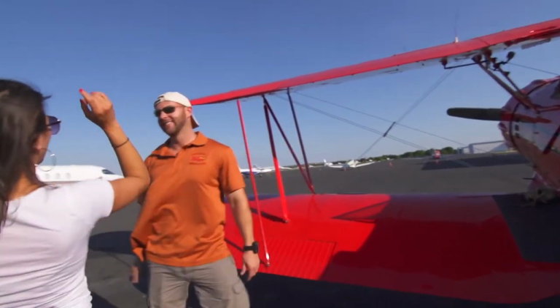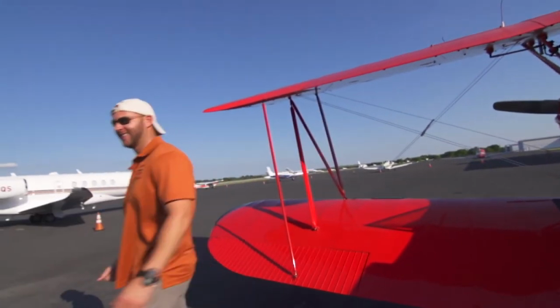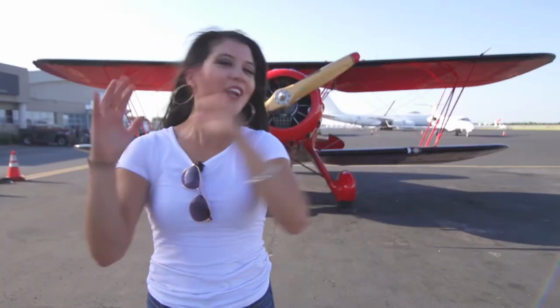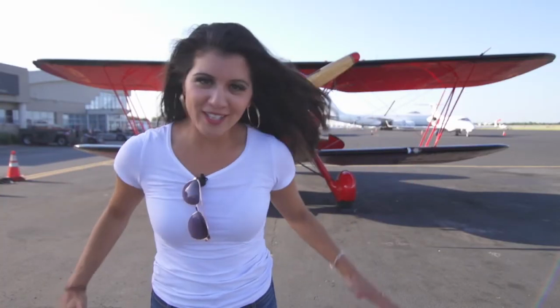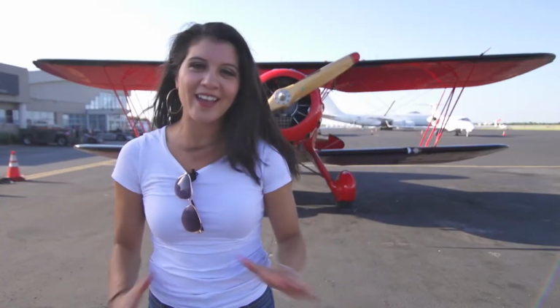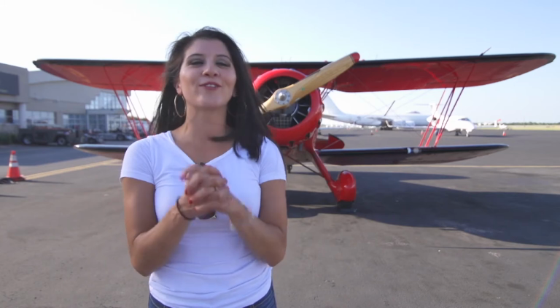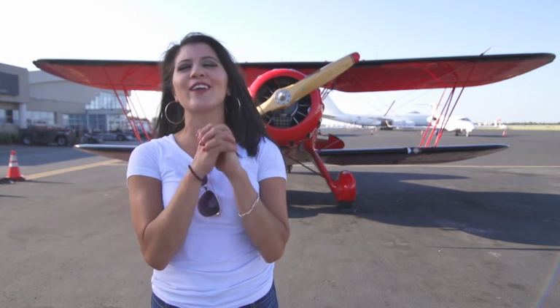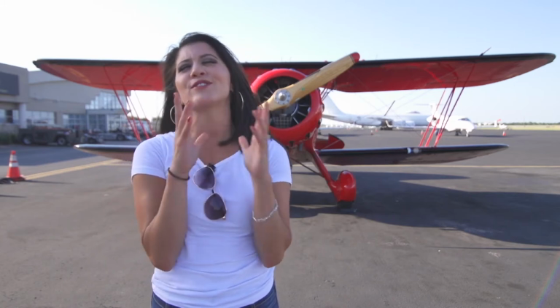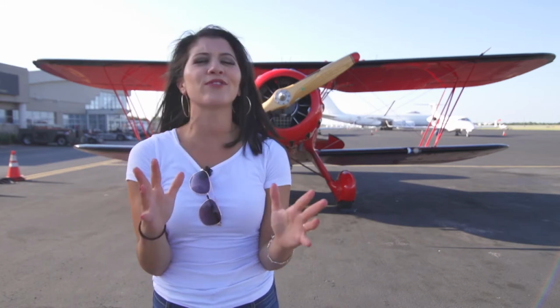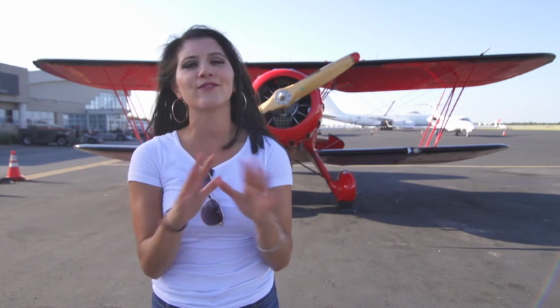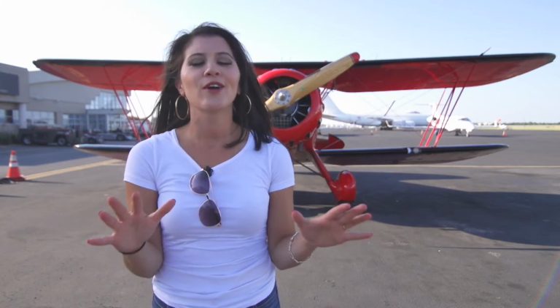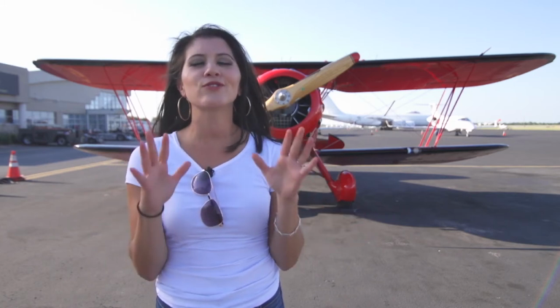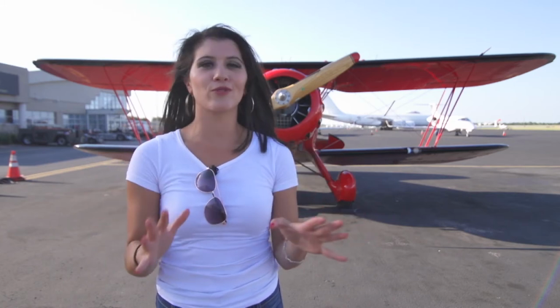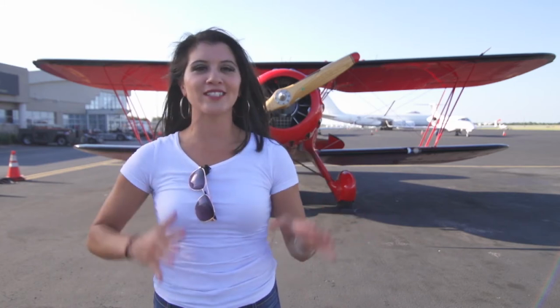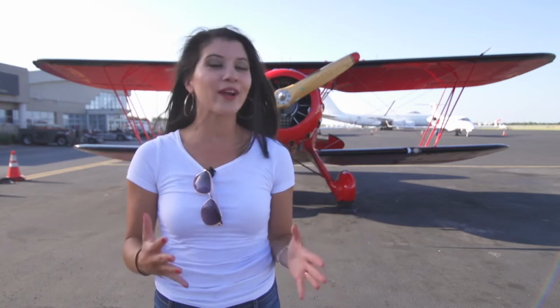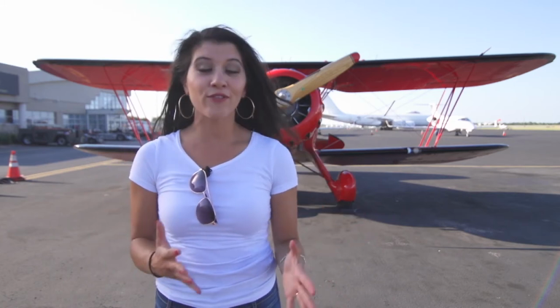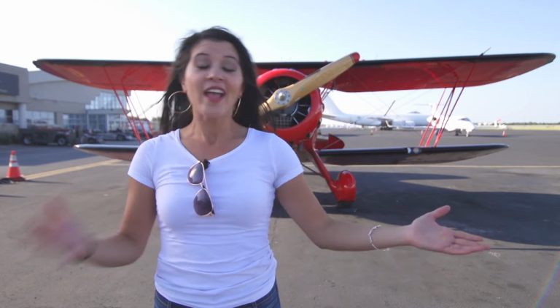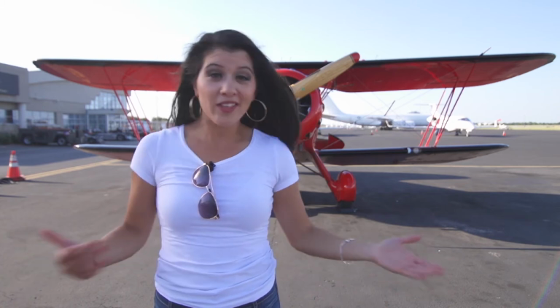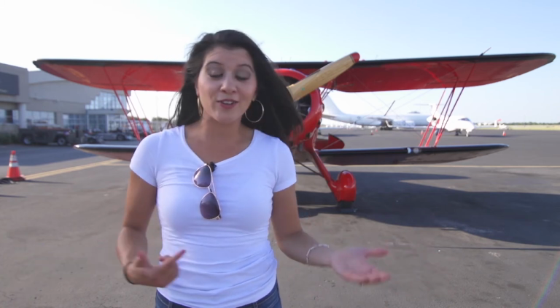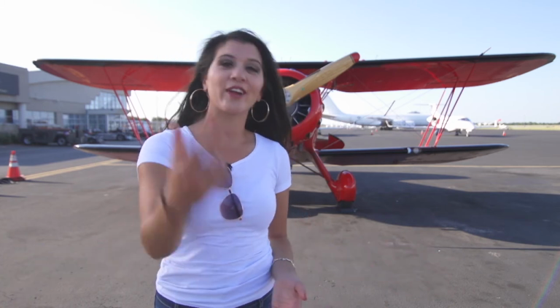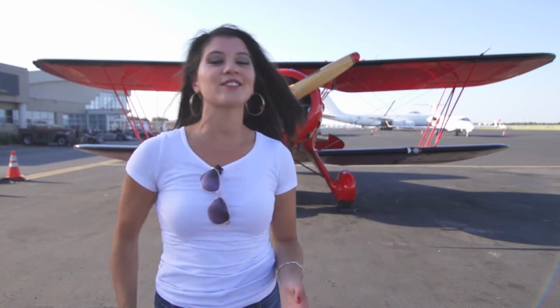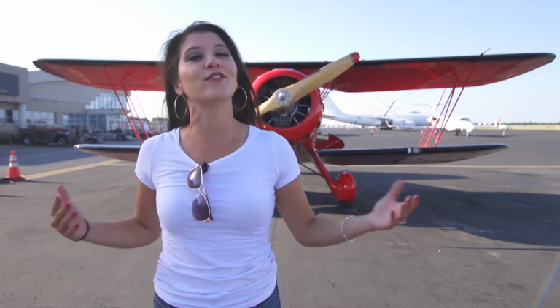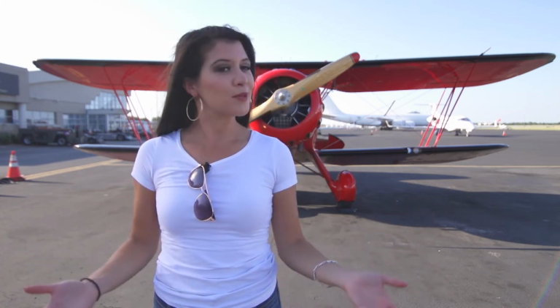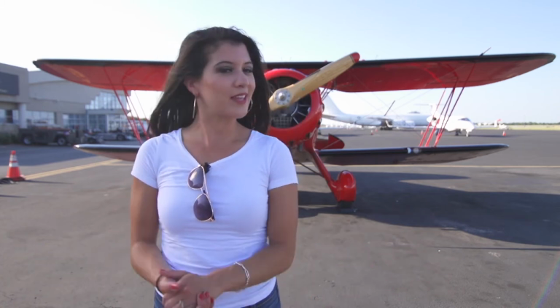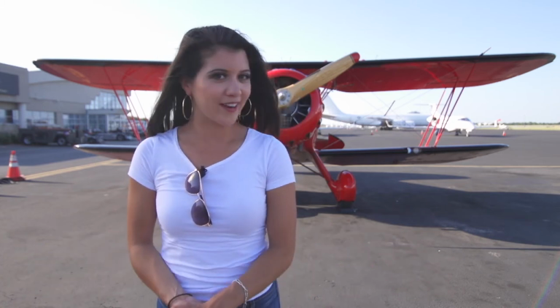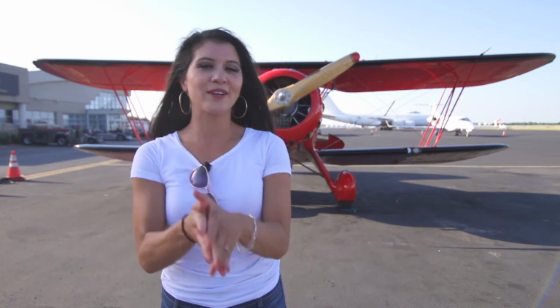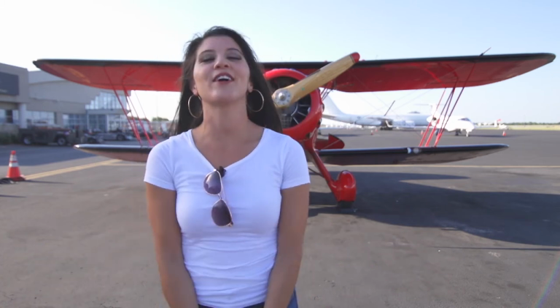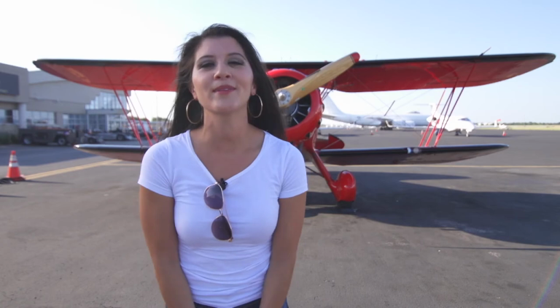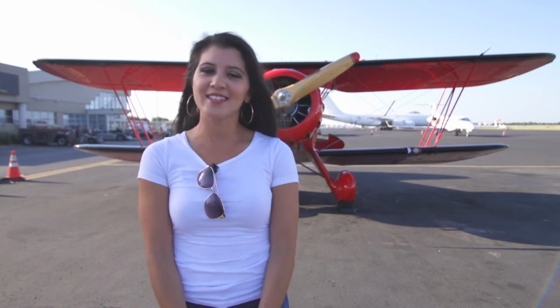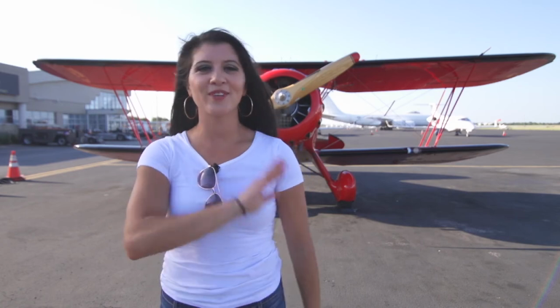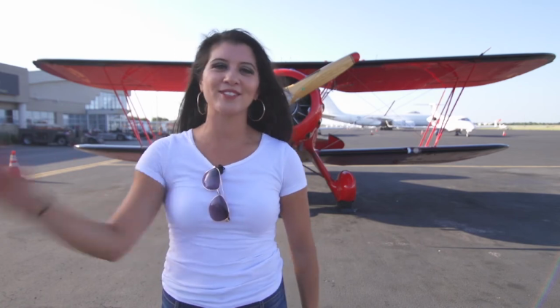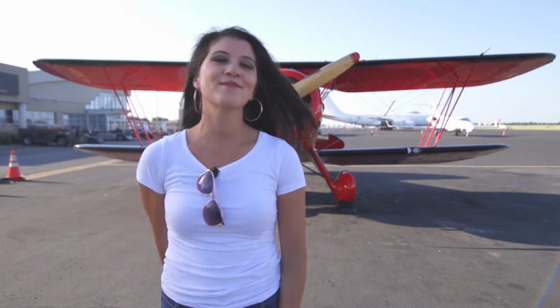I am 100% doing that all over again — it was so much fun and the view was so gorgeous! It's a great gift for anyone. So if you're in Austin or you know some people in the Austin area, make sure to give Austin Biplanes a heads up.